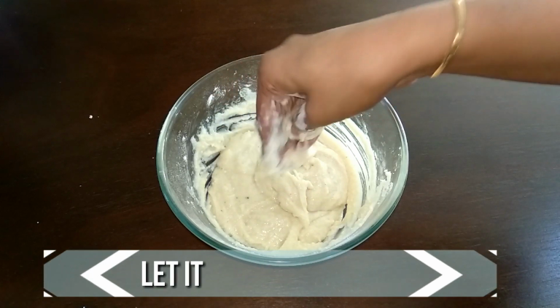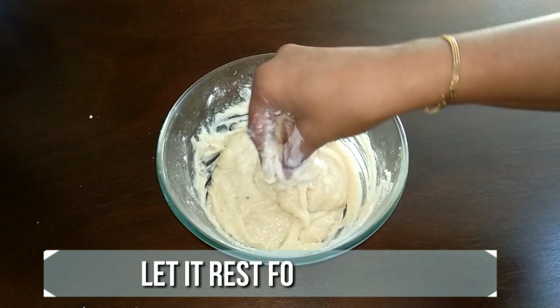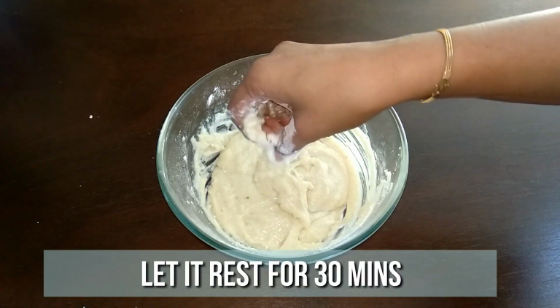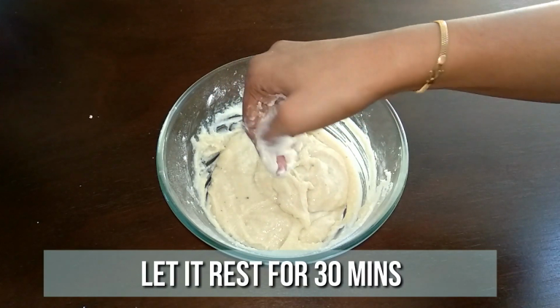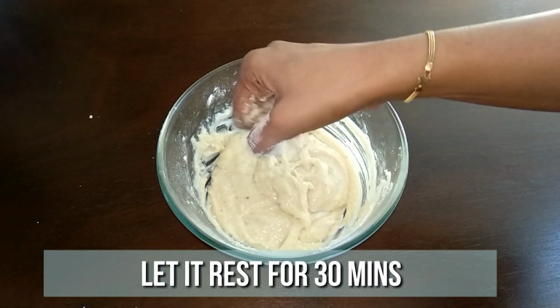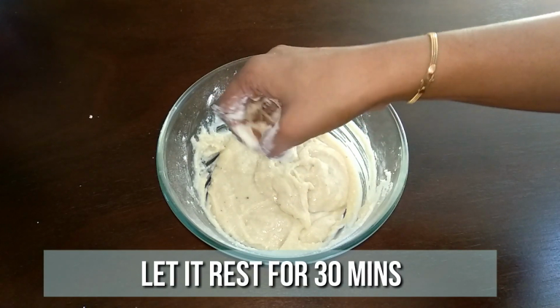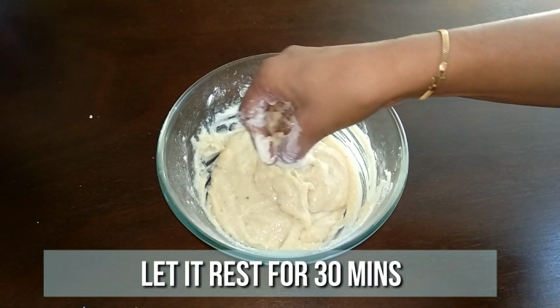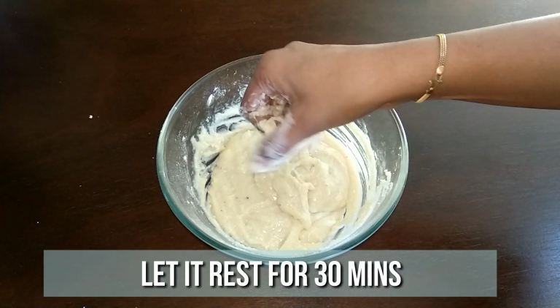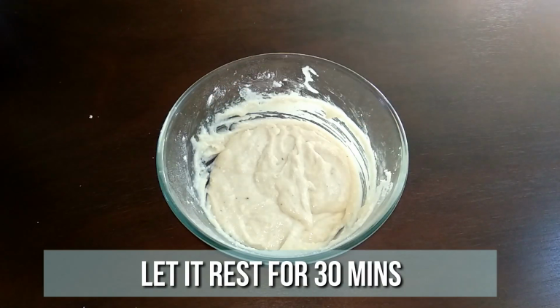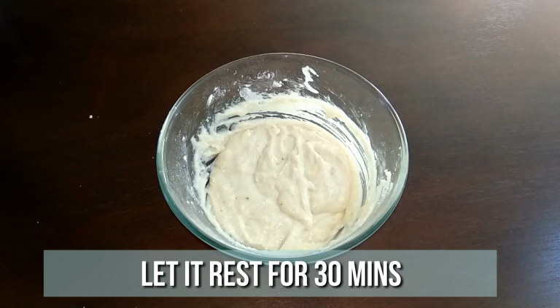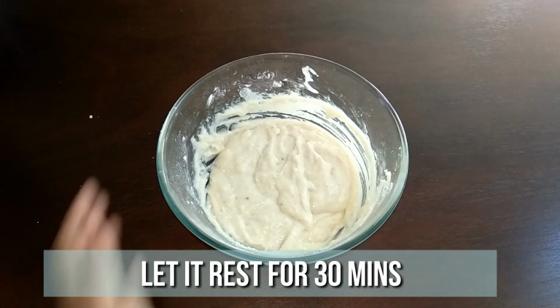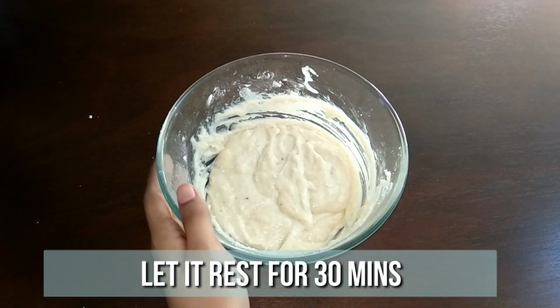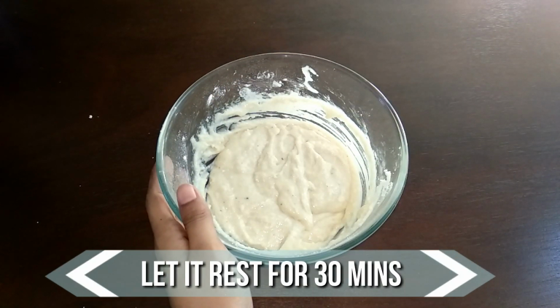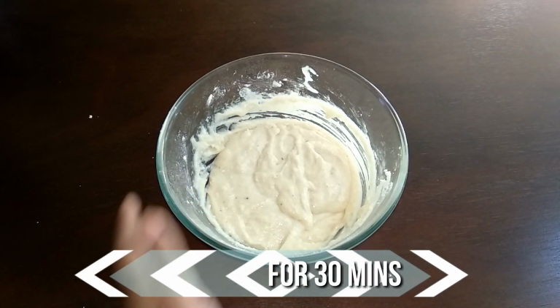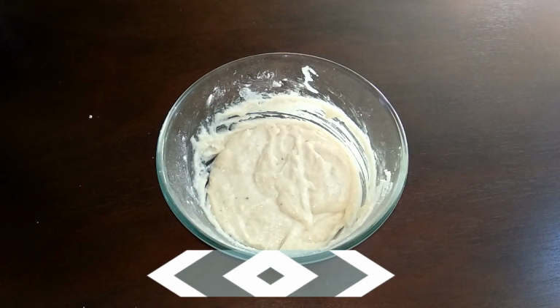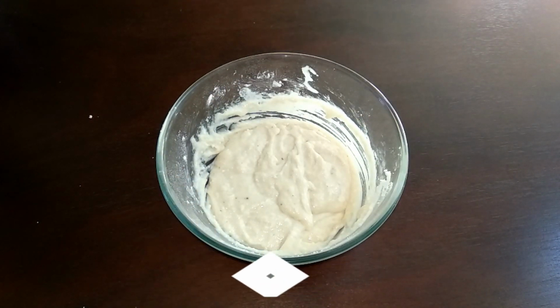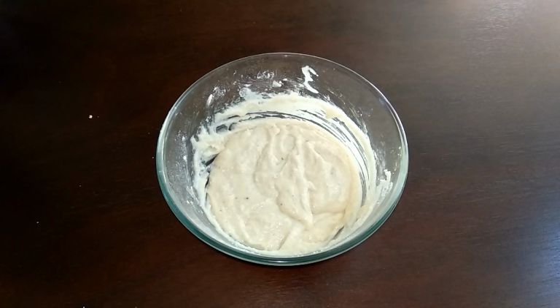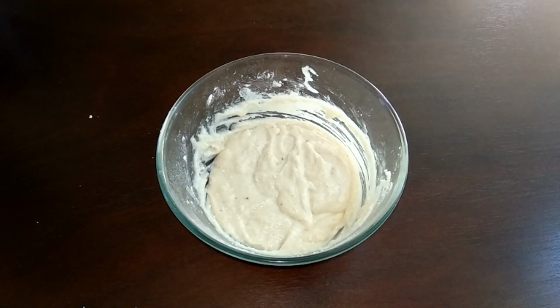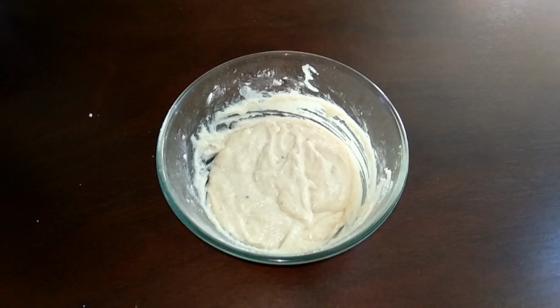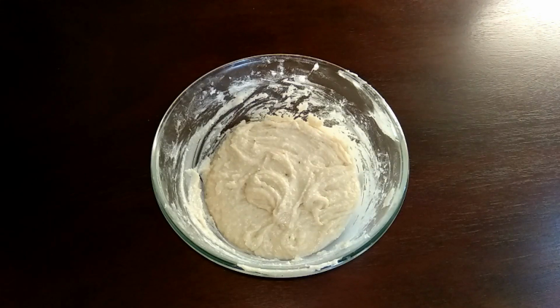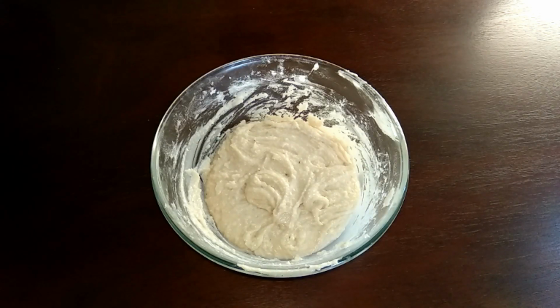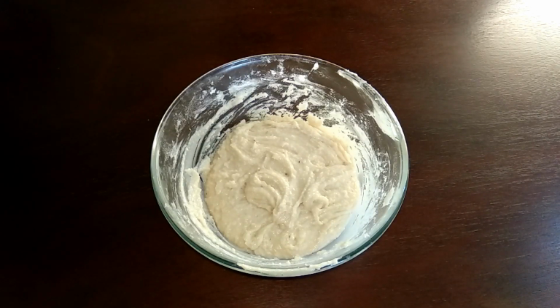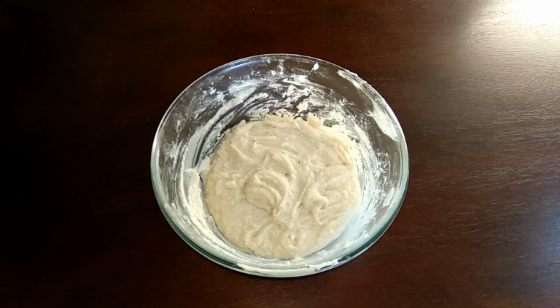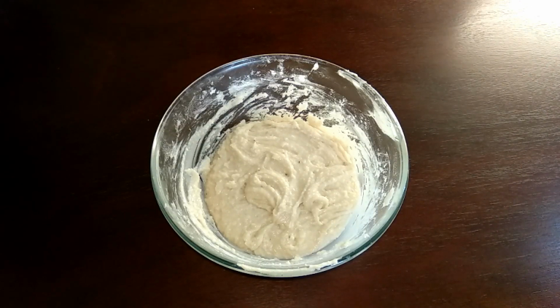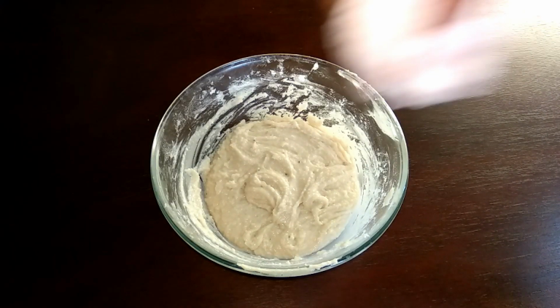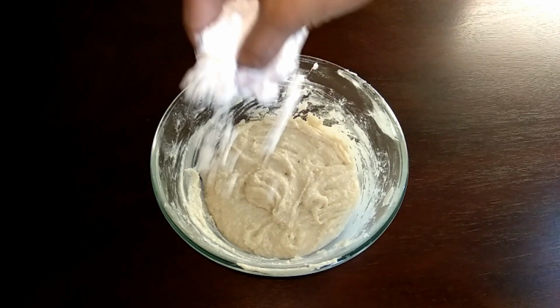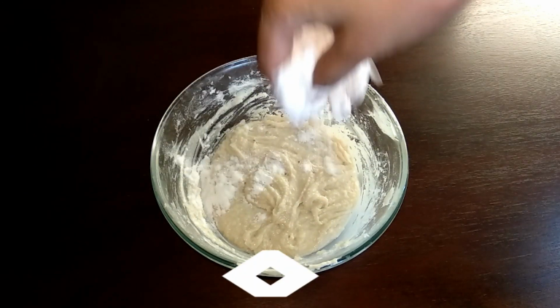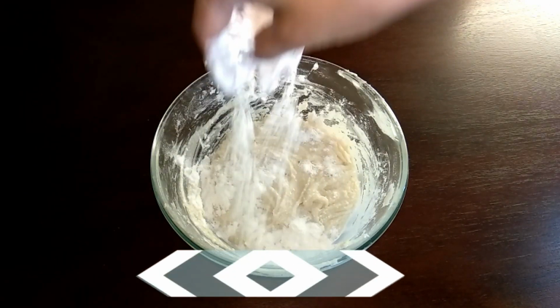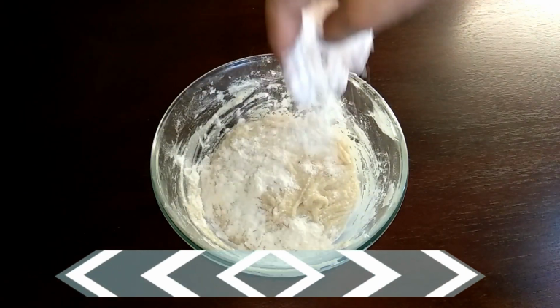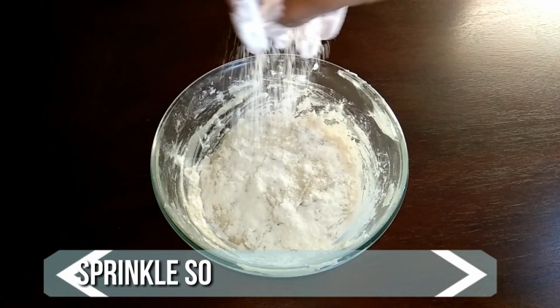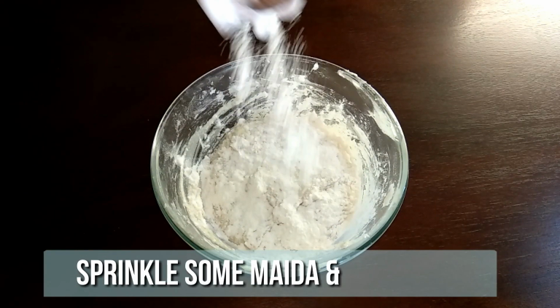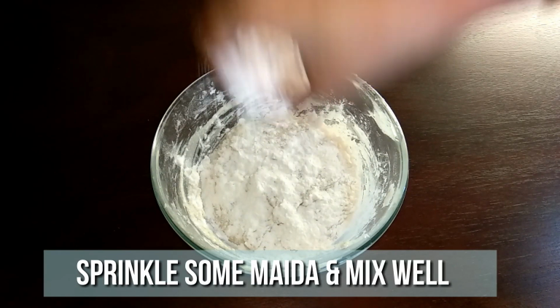It'll be a little sticky at this stage — let this rest for half an hour. It's been half an hour now. Sprinkle some maida and give it a nice mix.